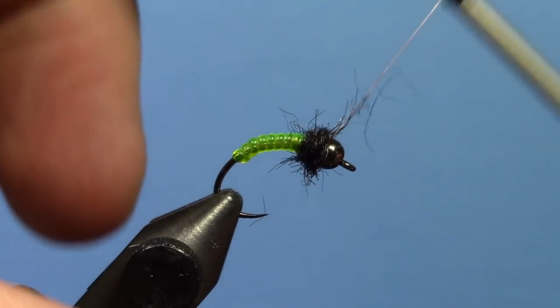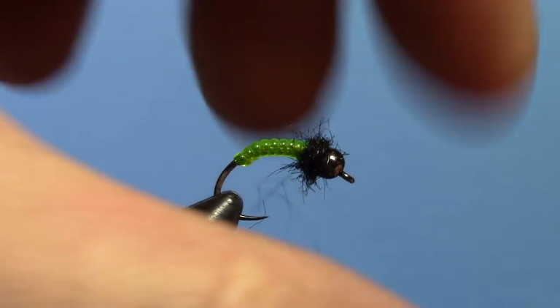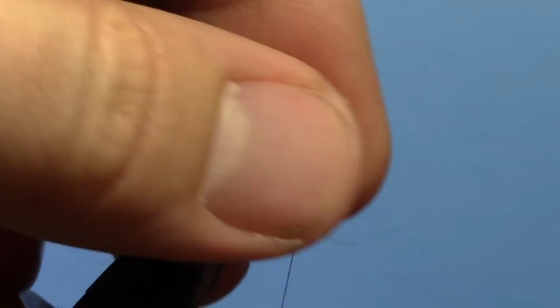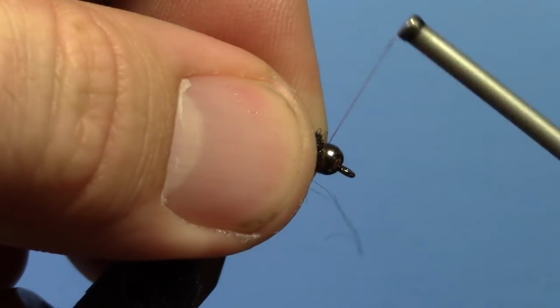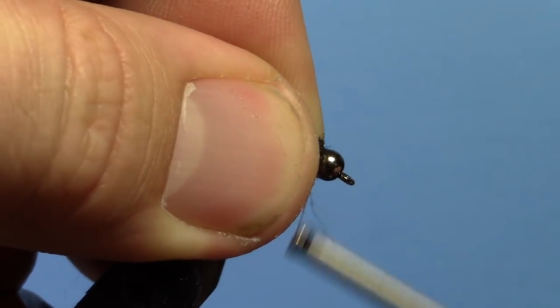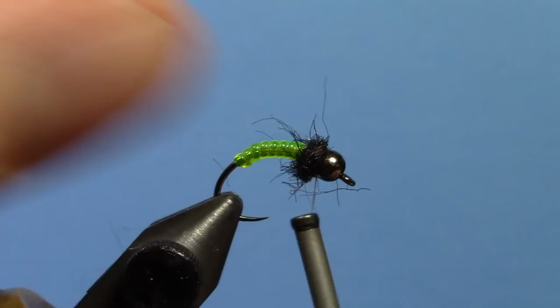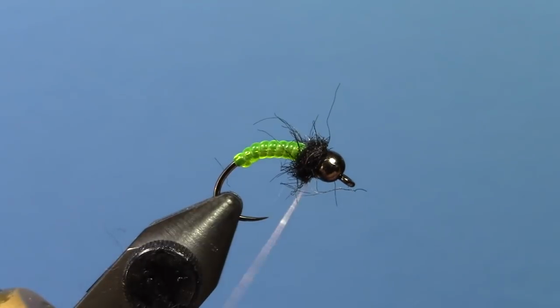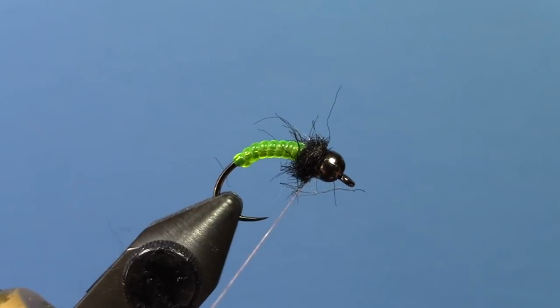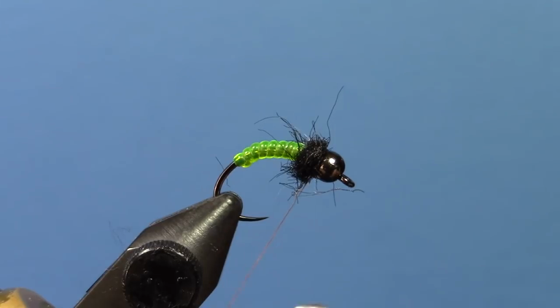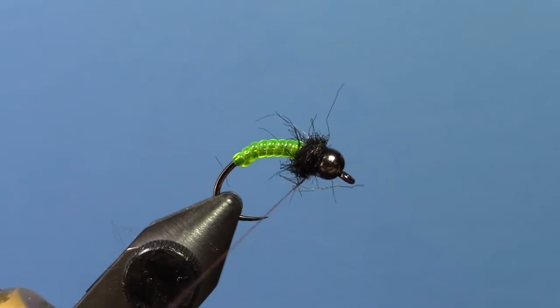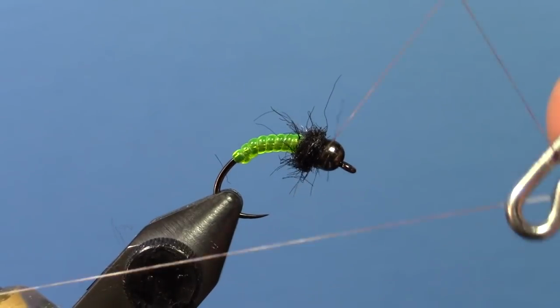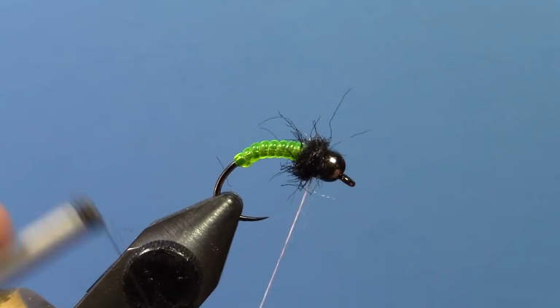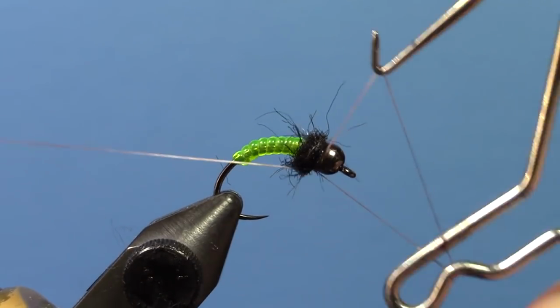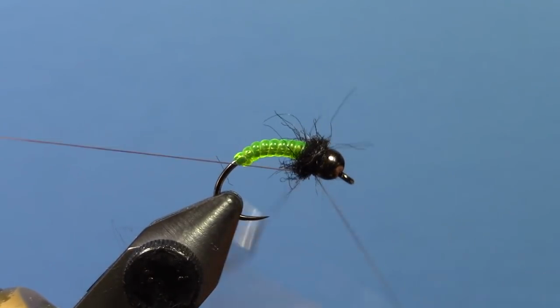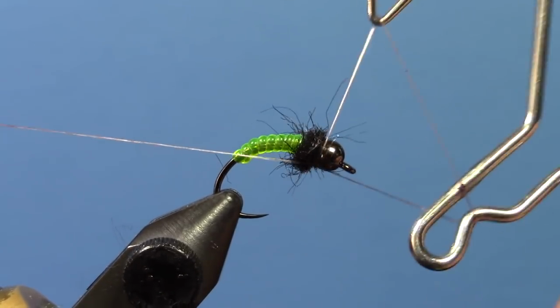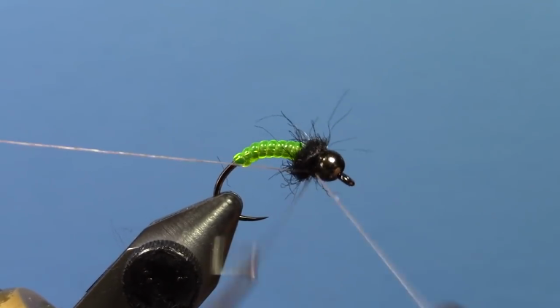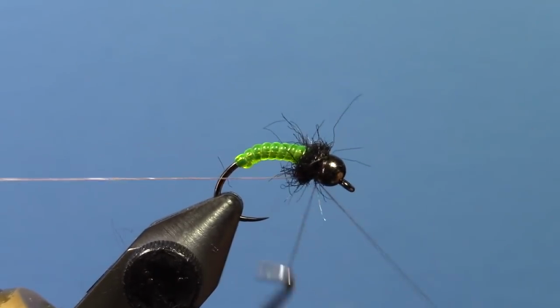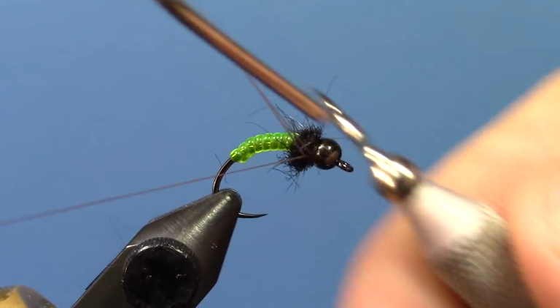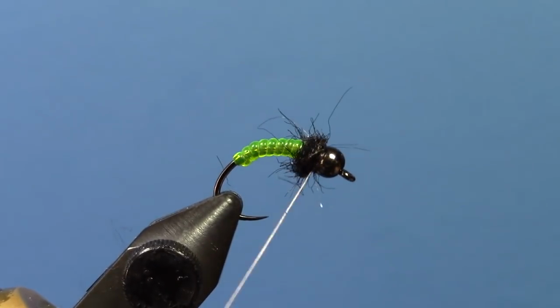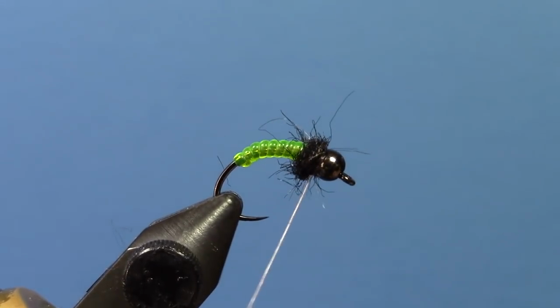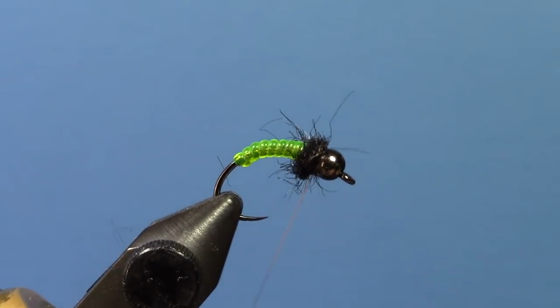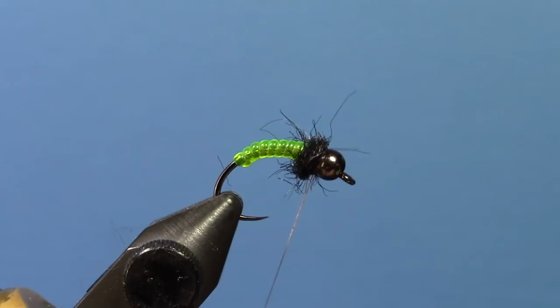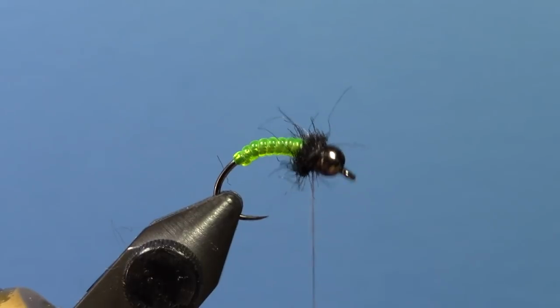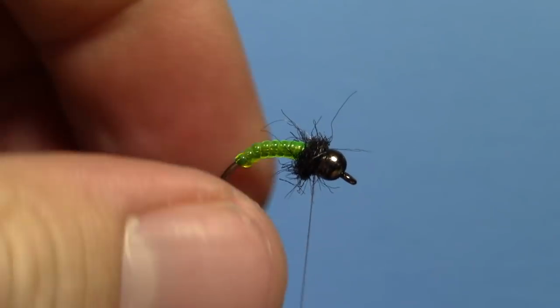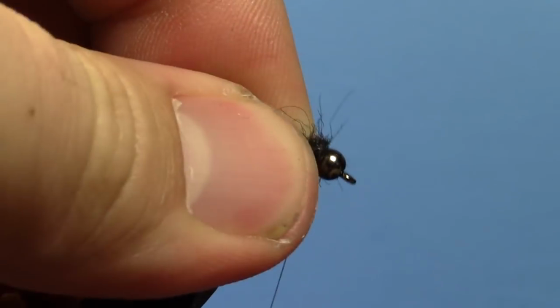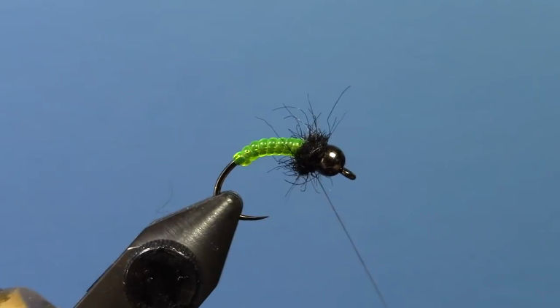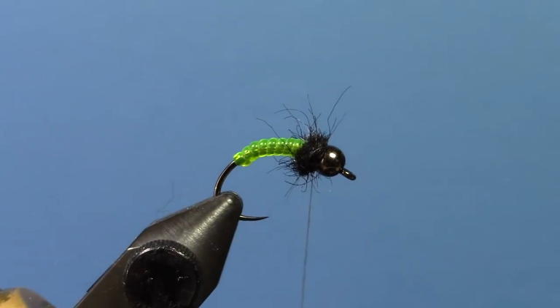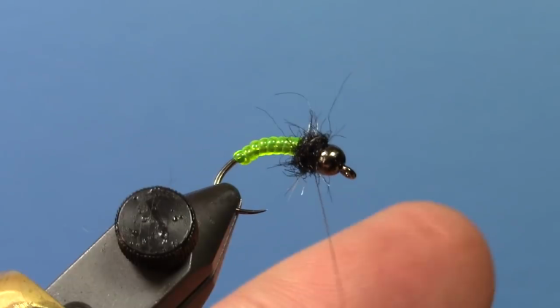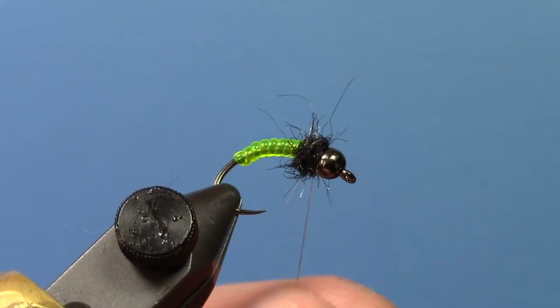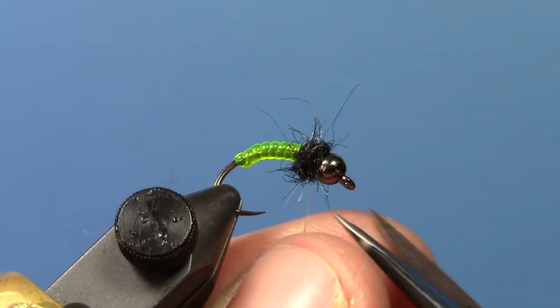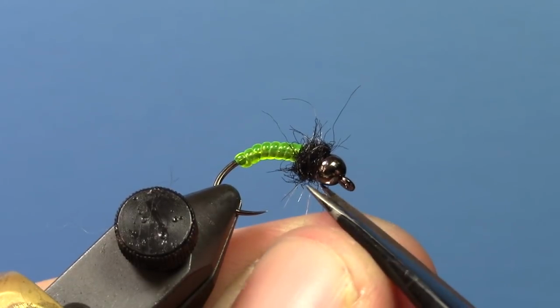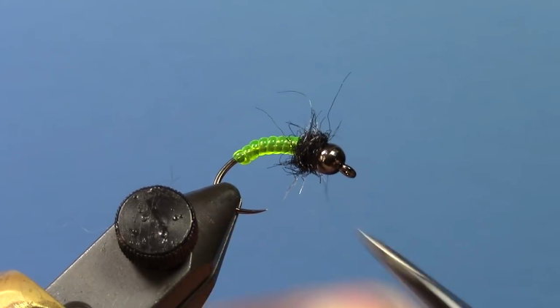That's it for the tying part of it — it's a really simple fly. I use this a lot as a weight fly in a drop shot rig, and I like it even just under an indicator because it's a nice big heavy fly to help get you down there and keep you from using too much split shot.